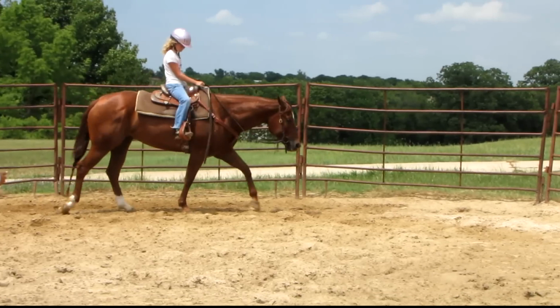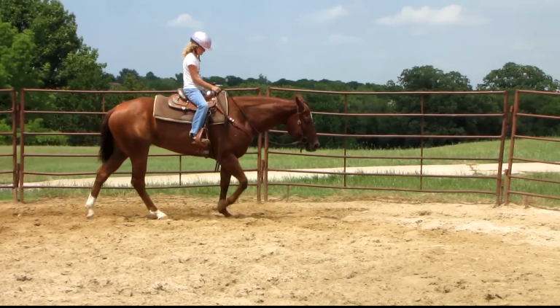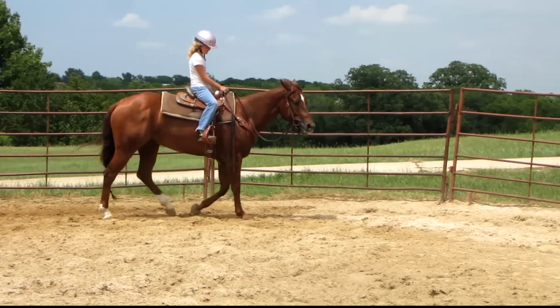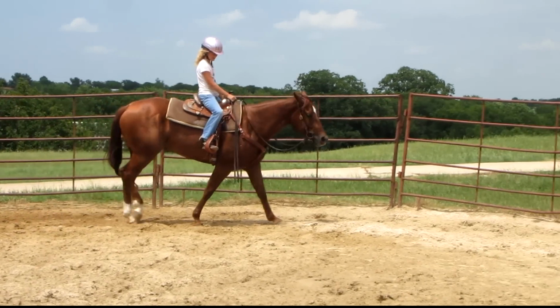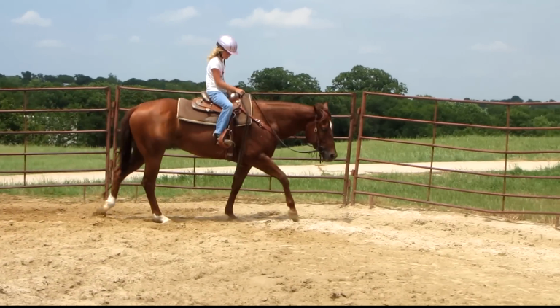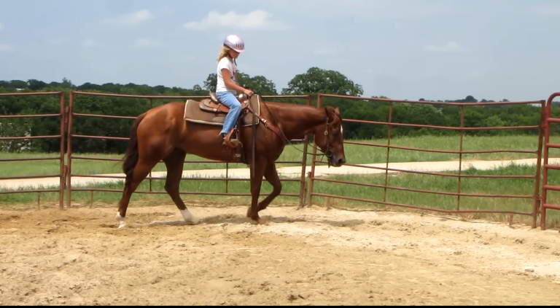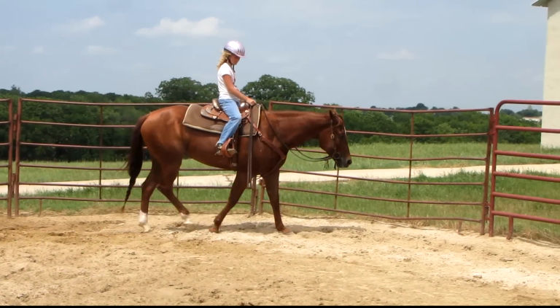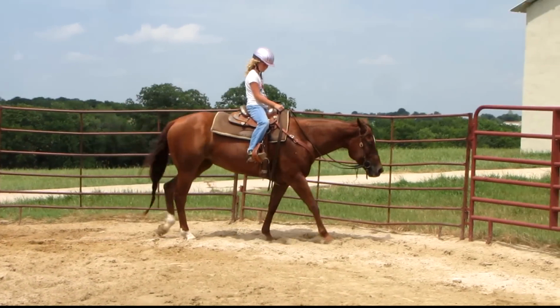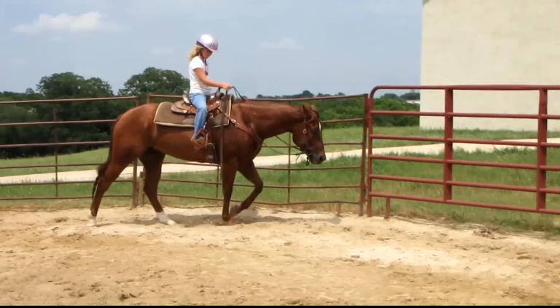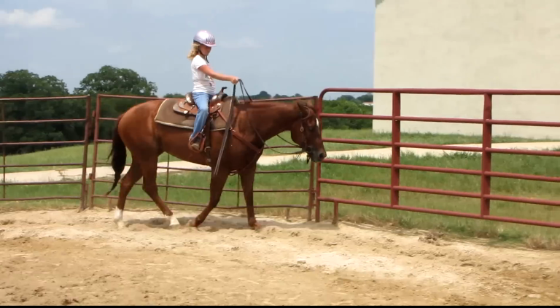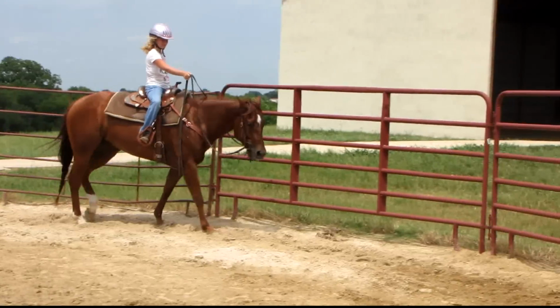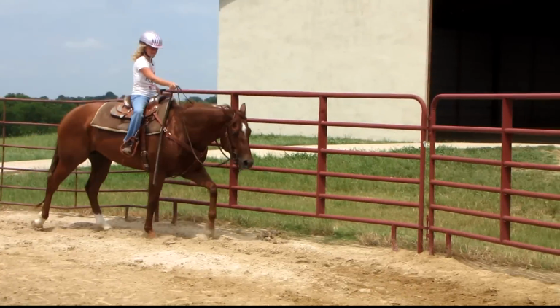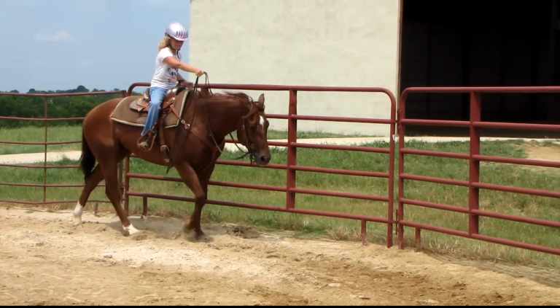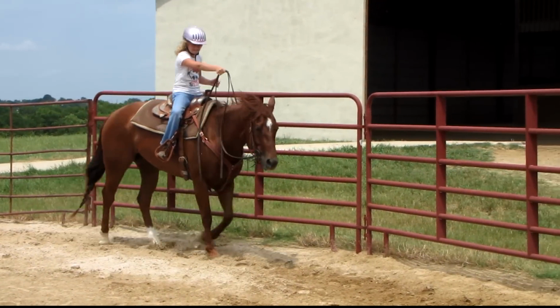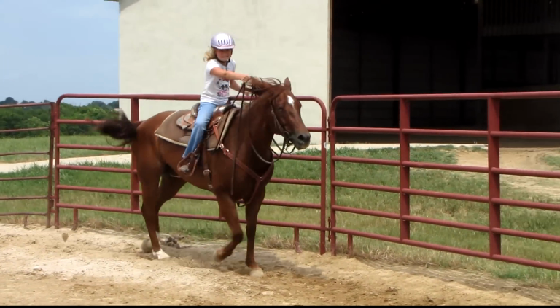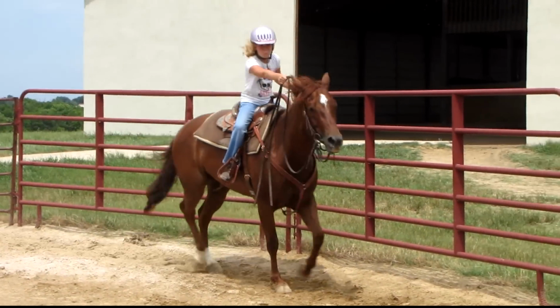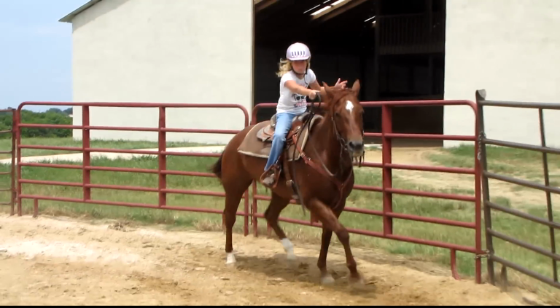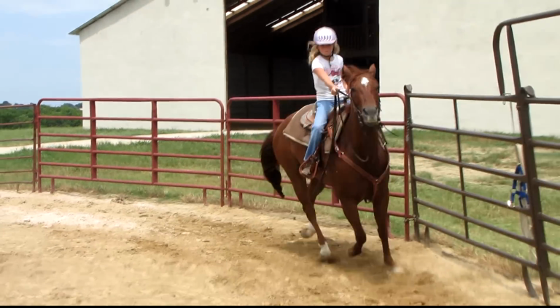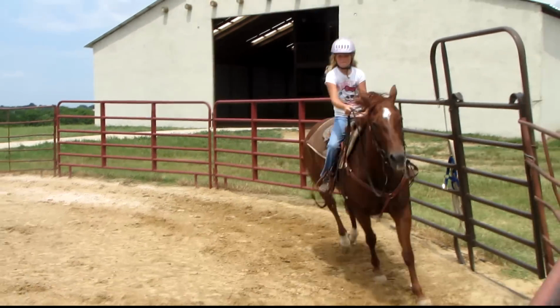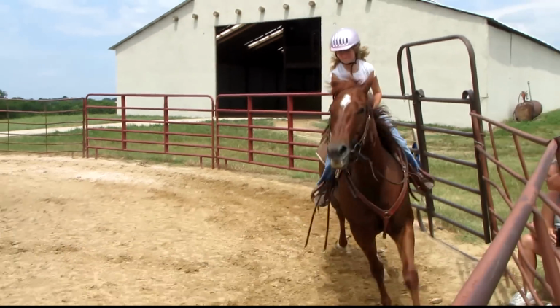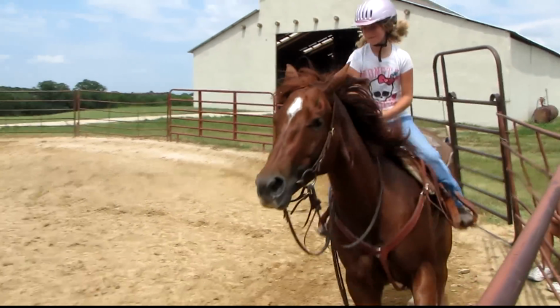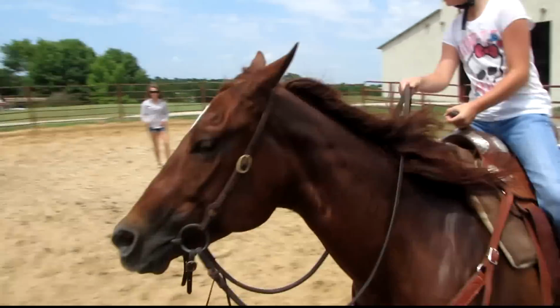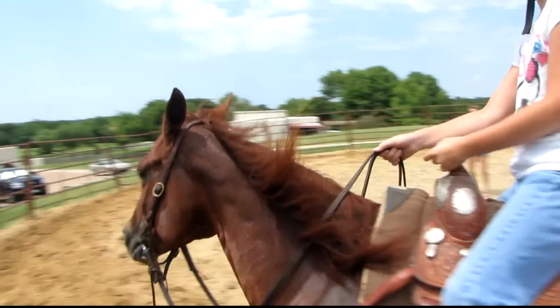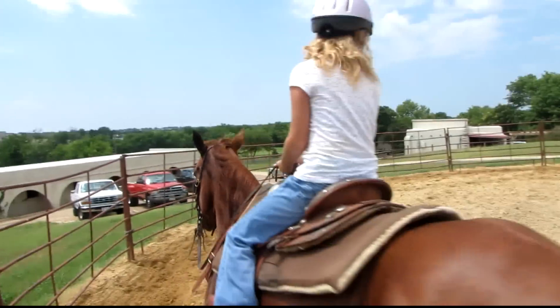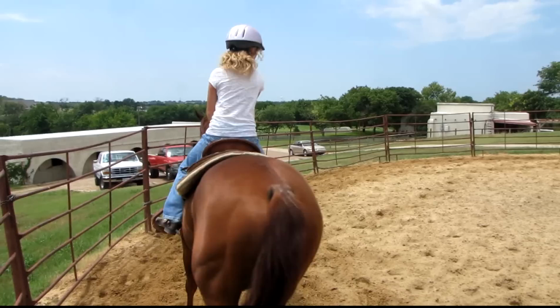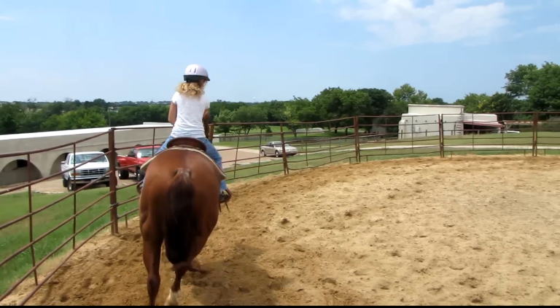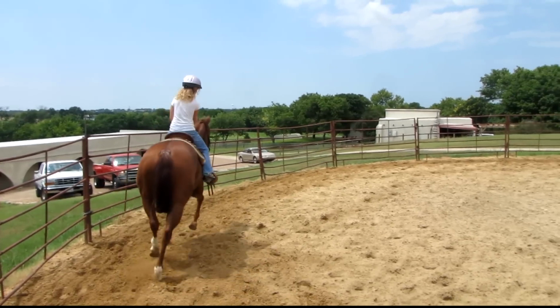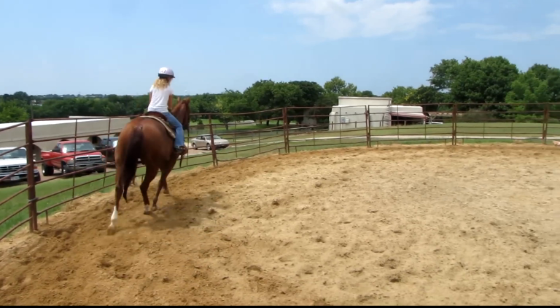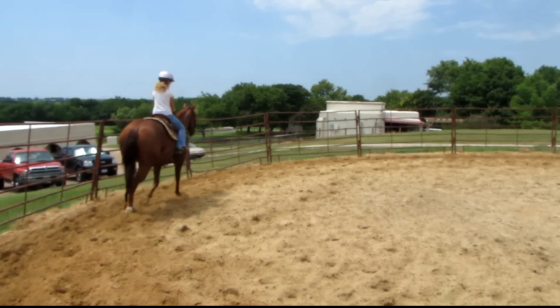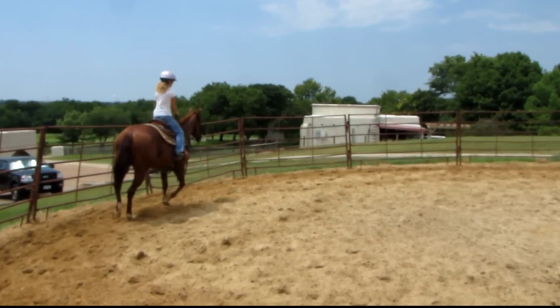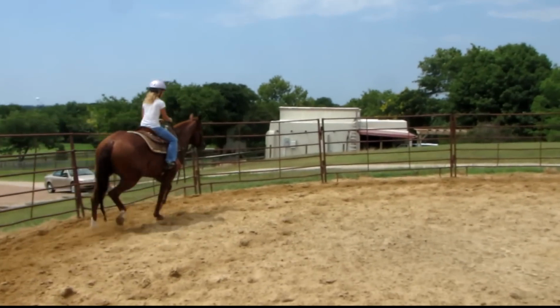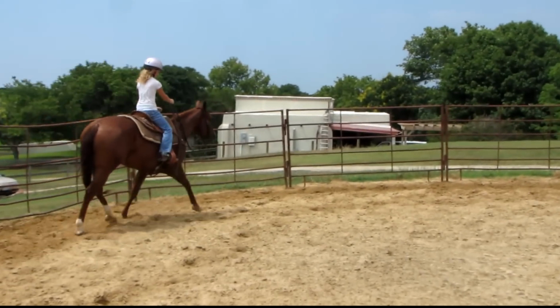There you go. Now outside leg back and squeeze, squeeze, squeeze for Loppa. Not to spur with her. She's out there really weak. Sit. Leg up. Keep her up with that.